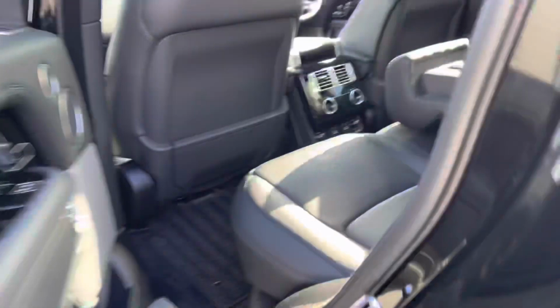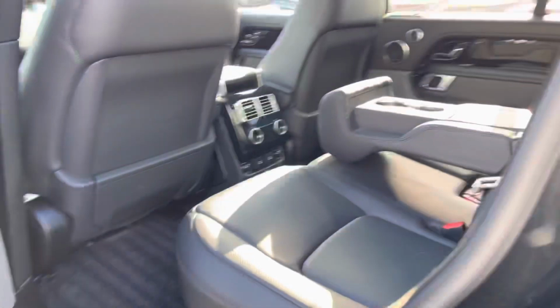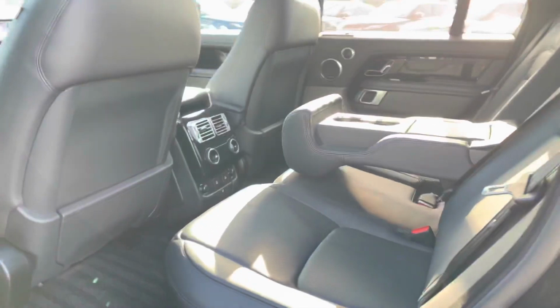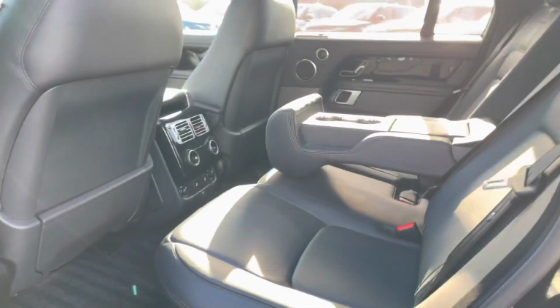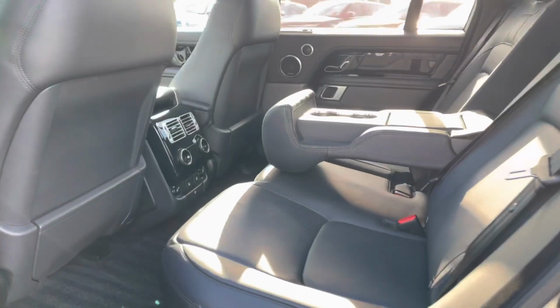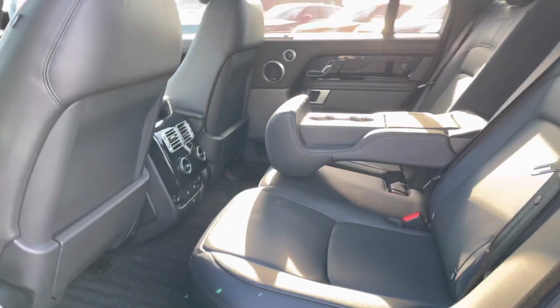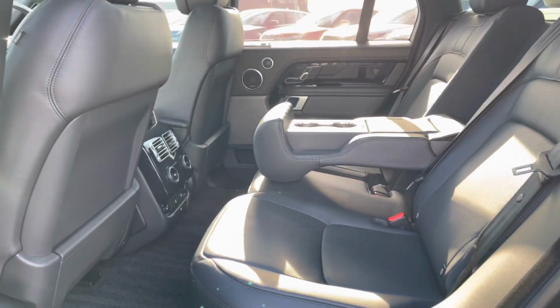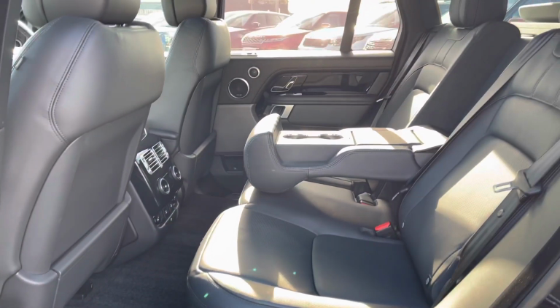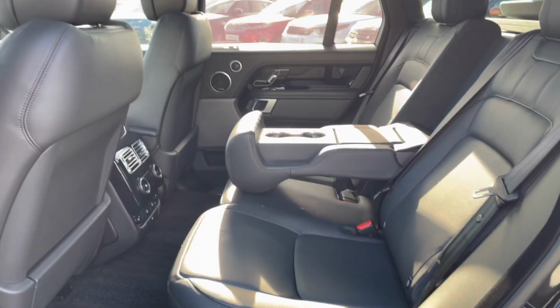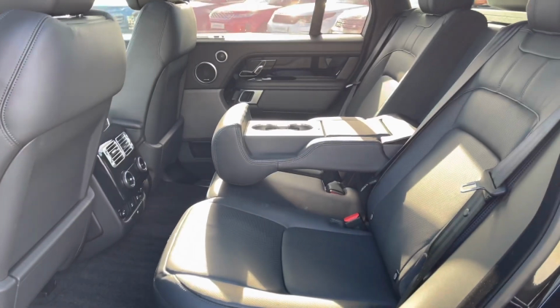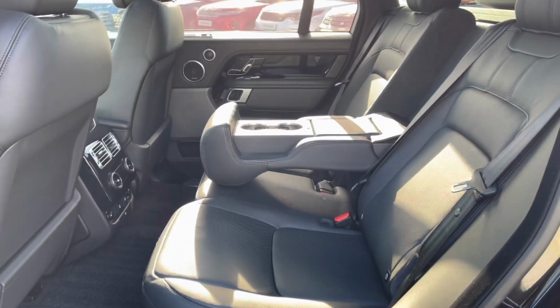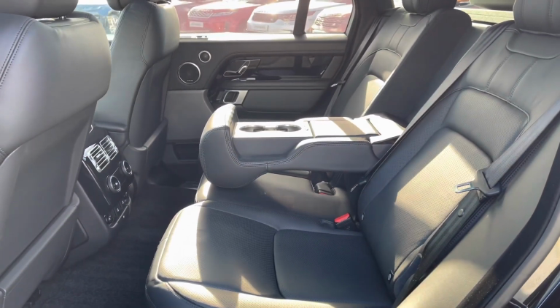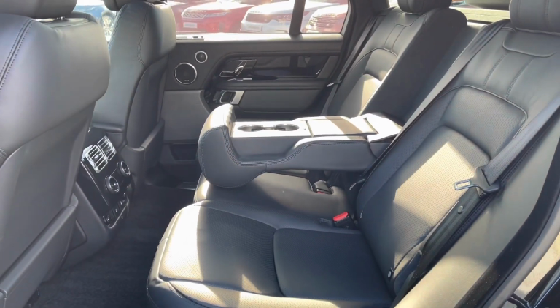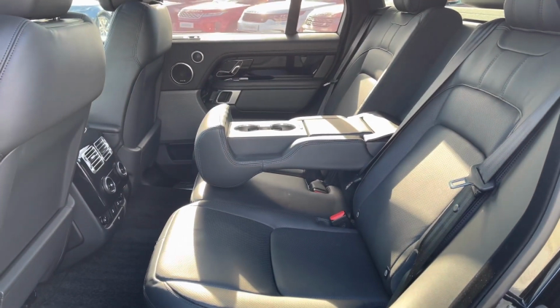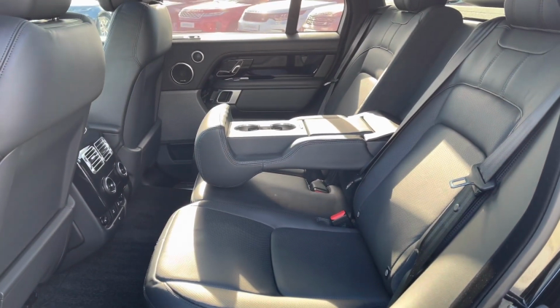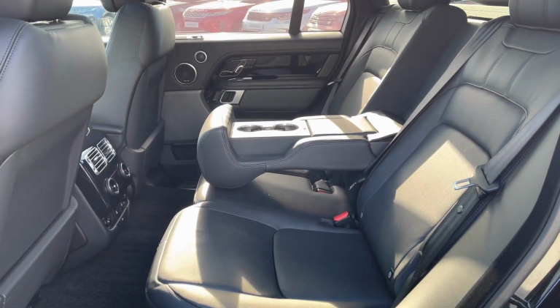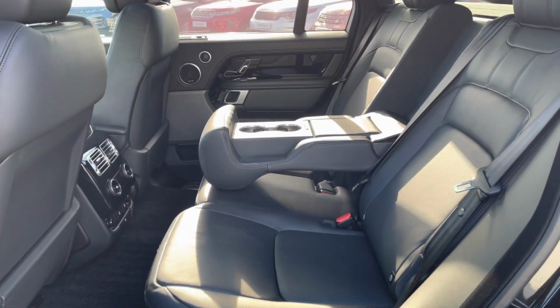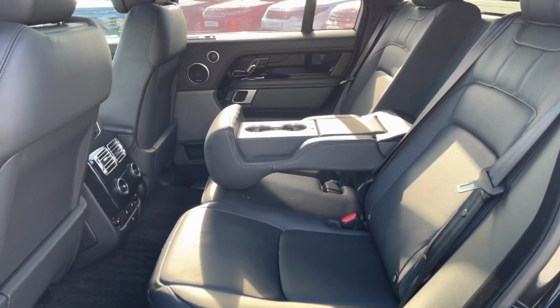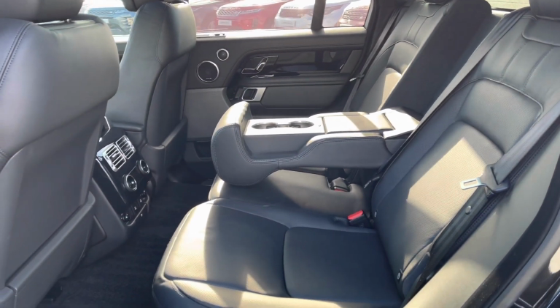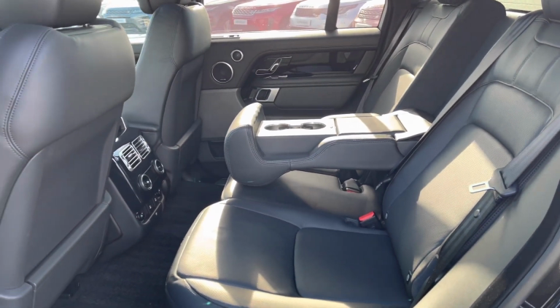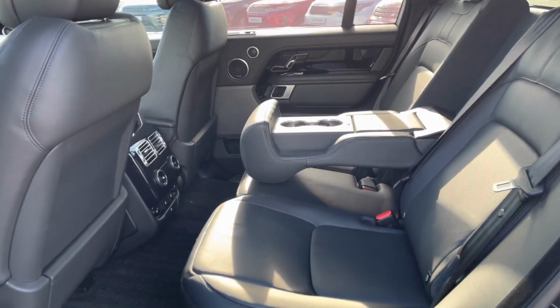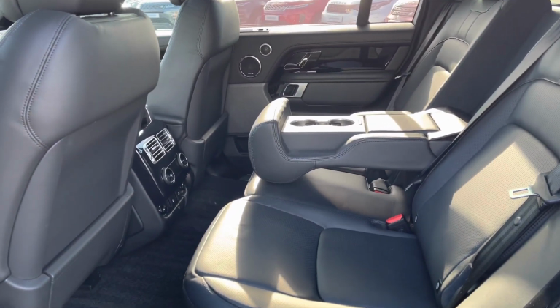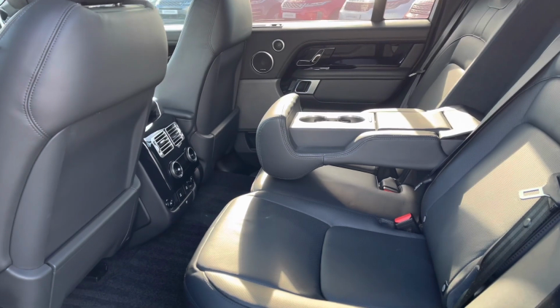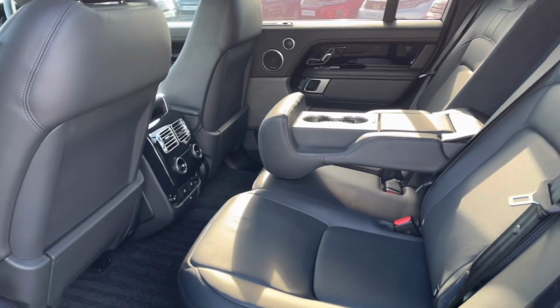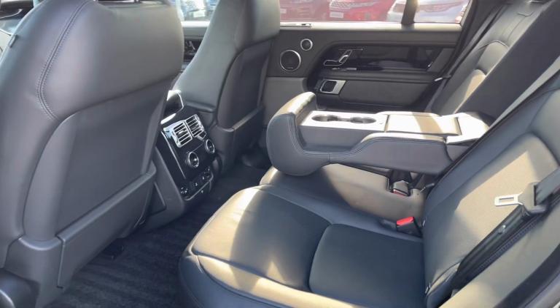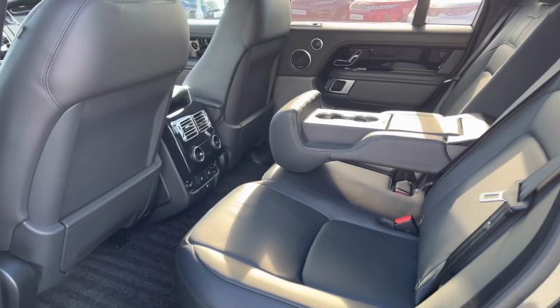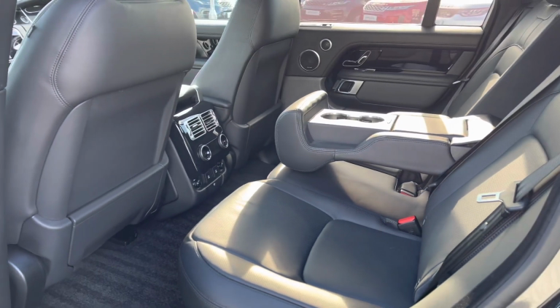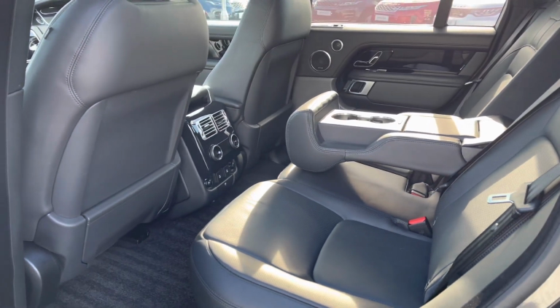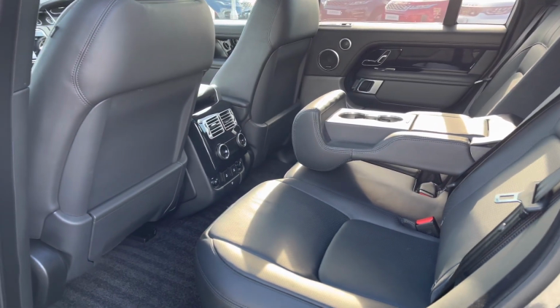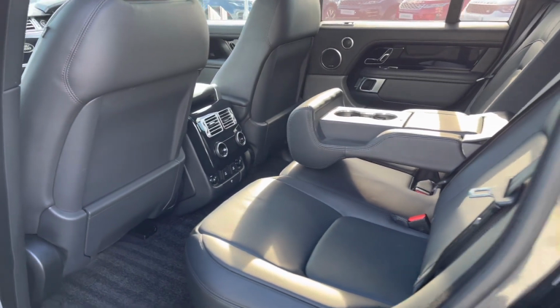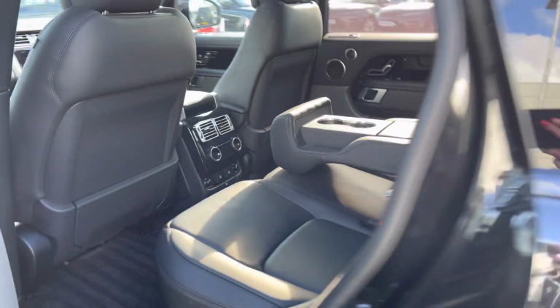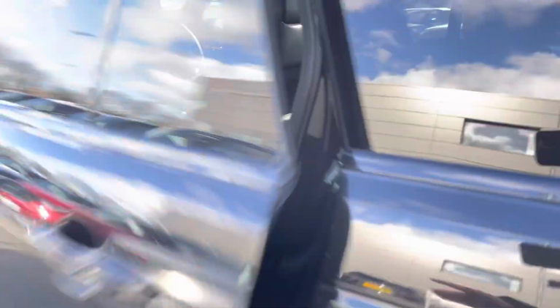You have plenty of space for three passengers including ISOFIX brackets, which is ideal for families, a centre armrest for maximum comfort, and a three zone climate control allowing all passengers to set their own temperature.